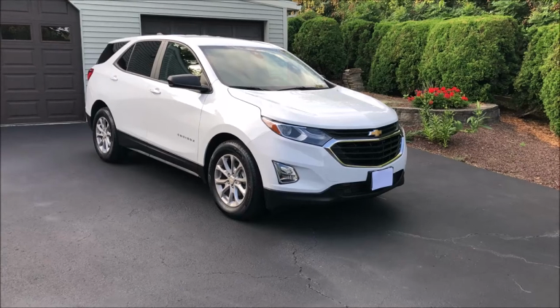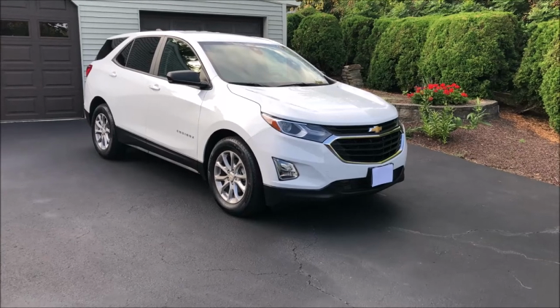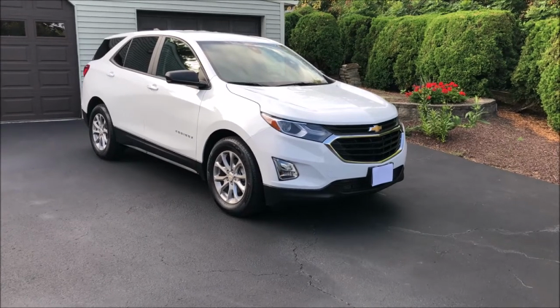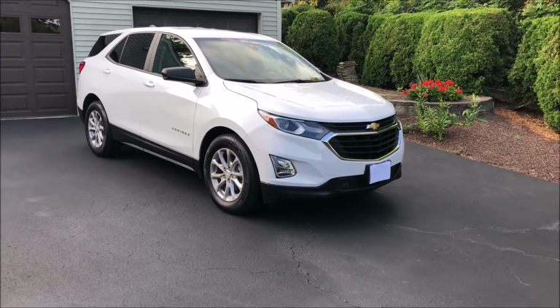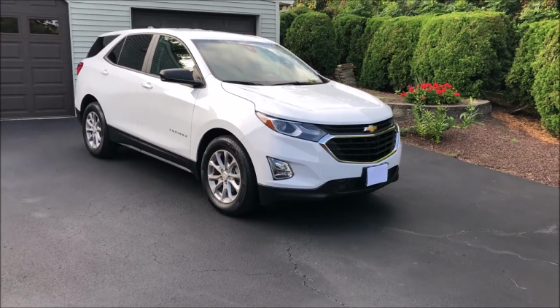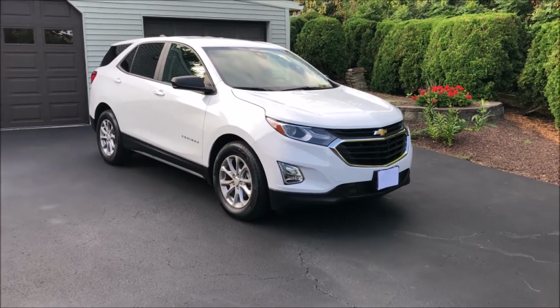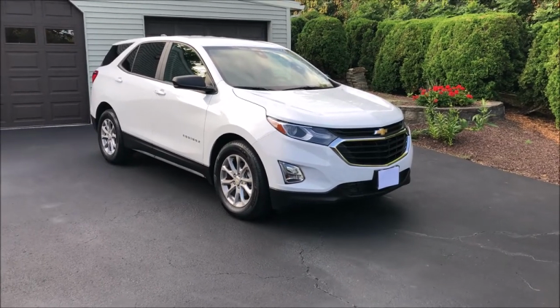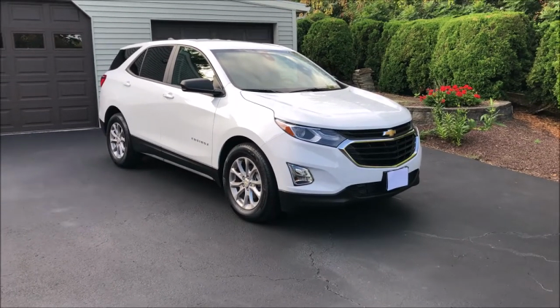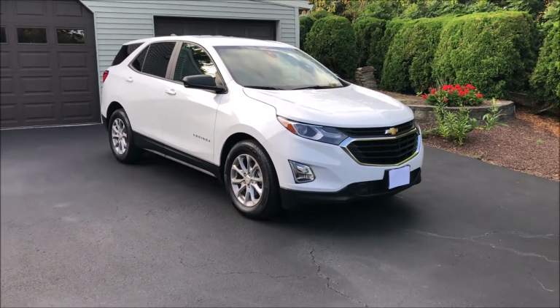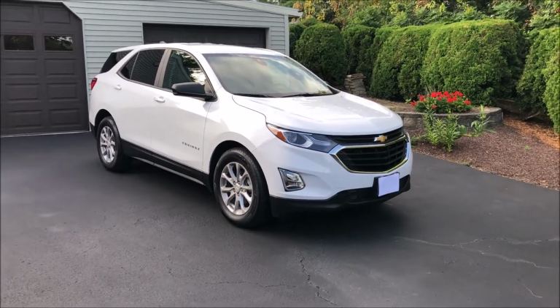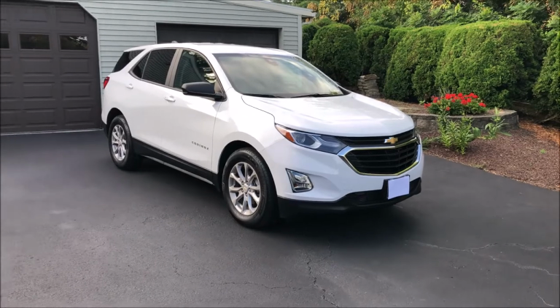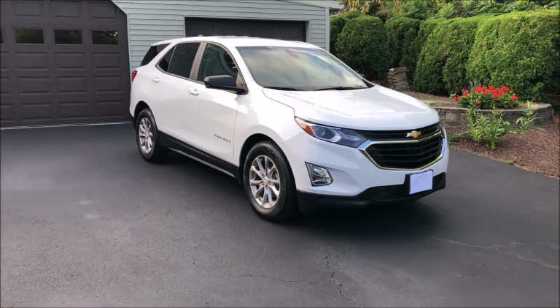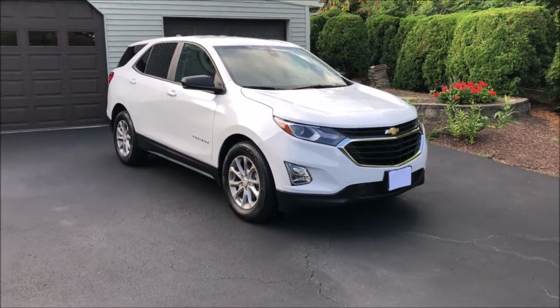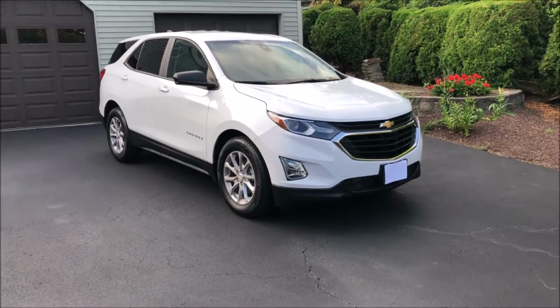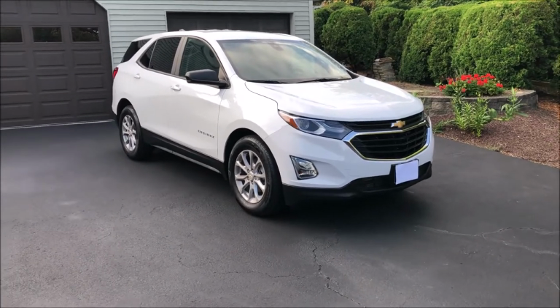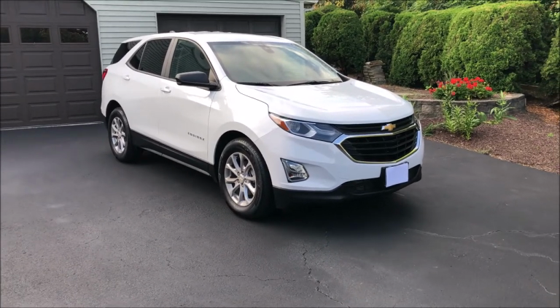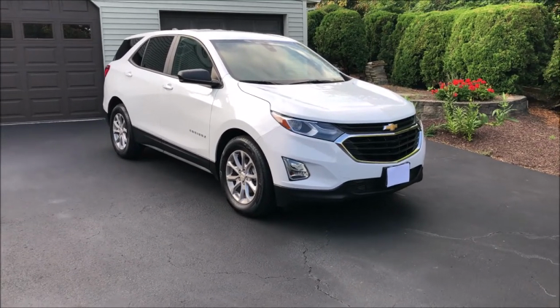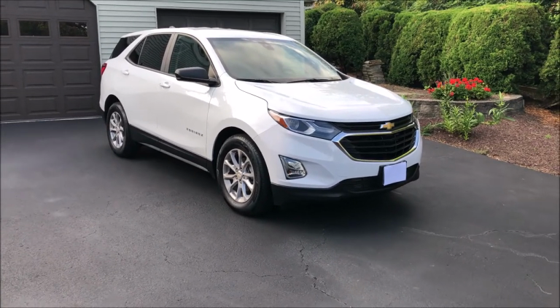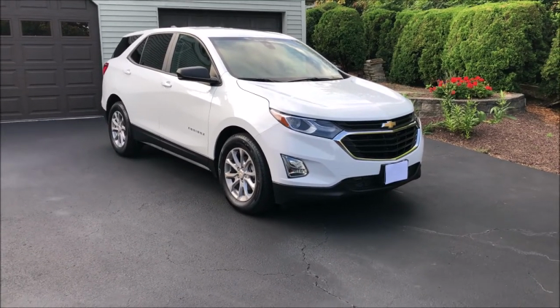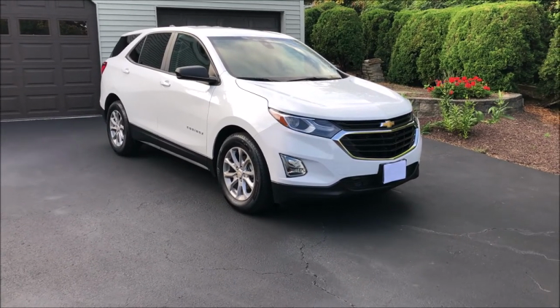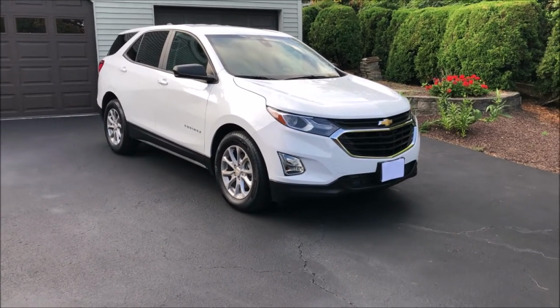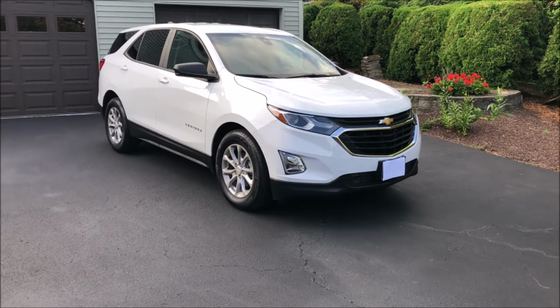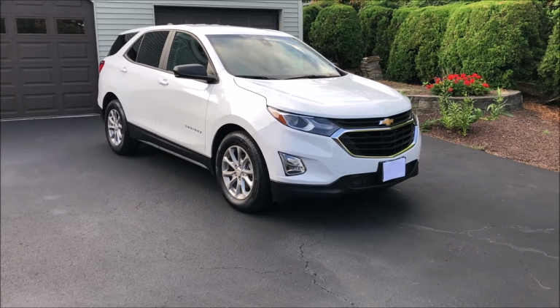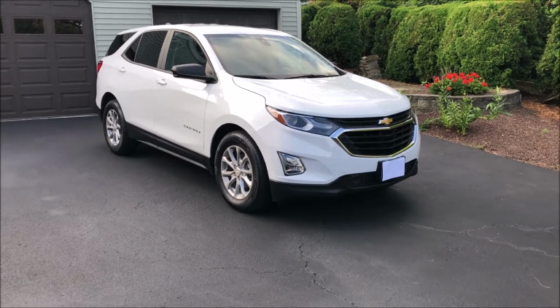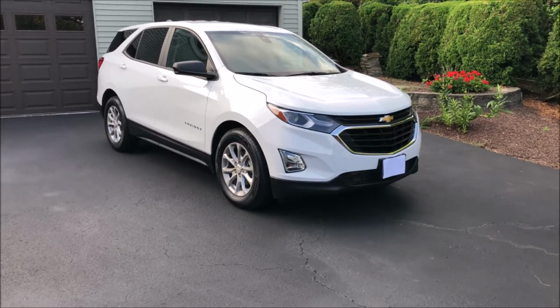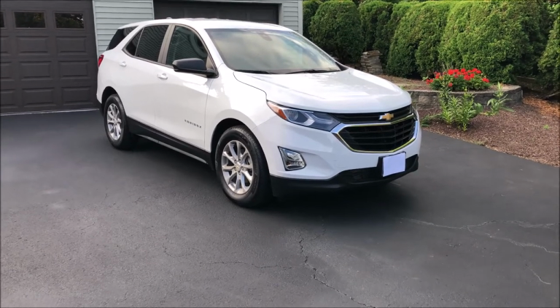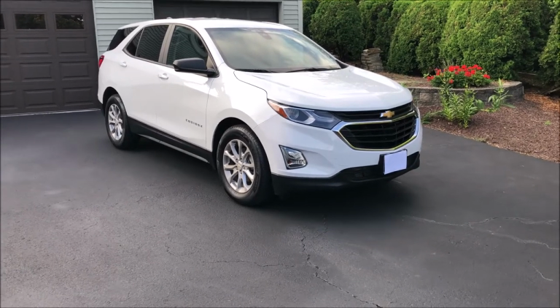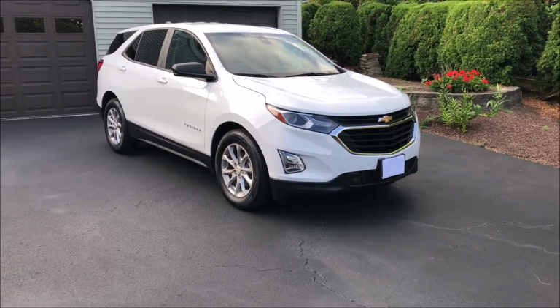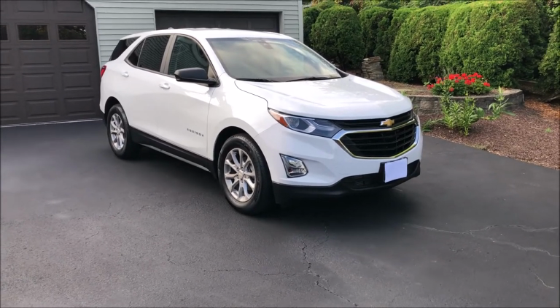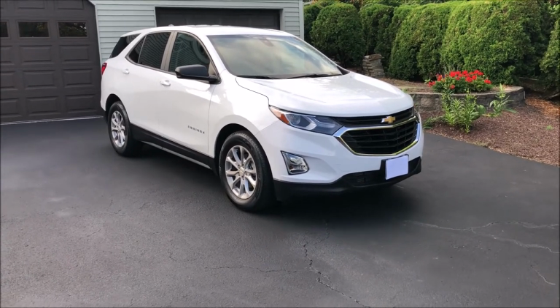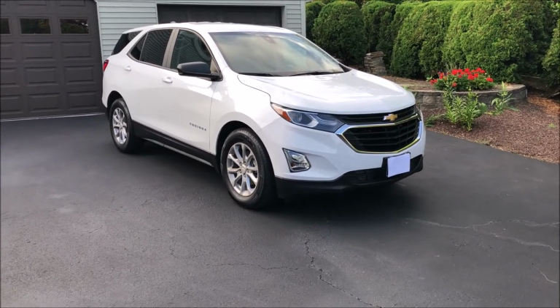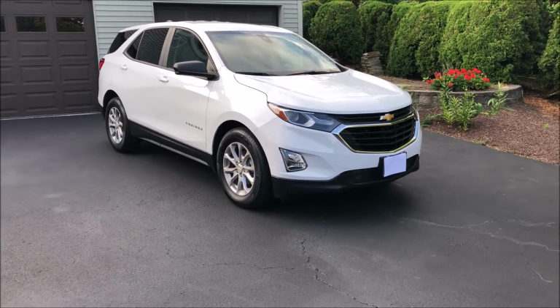Hello everyone, welcome back to another video. Today I have something a little bit different. It's an American car for possibly the first time on the channel. This is a 2021 Chevy Equinox in LS trim, which is kind of near the base, but it's pretty cool. We can check it out and see what's going on.